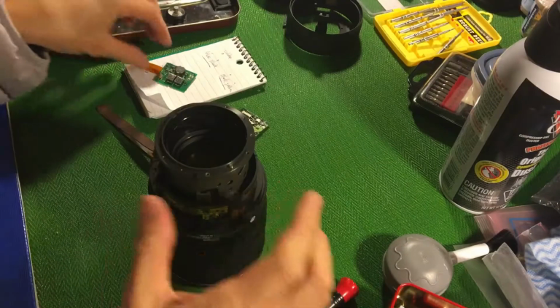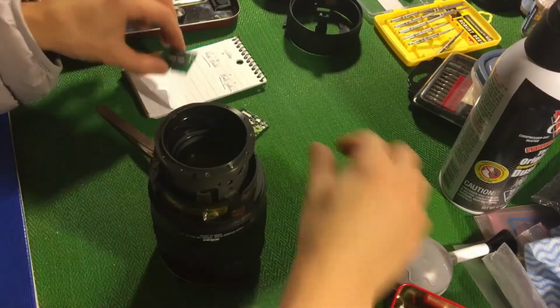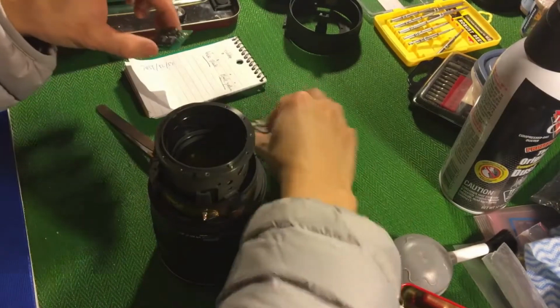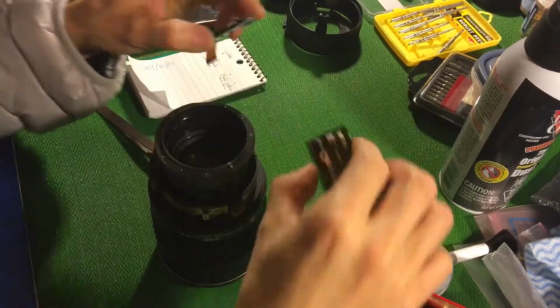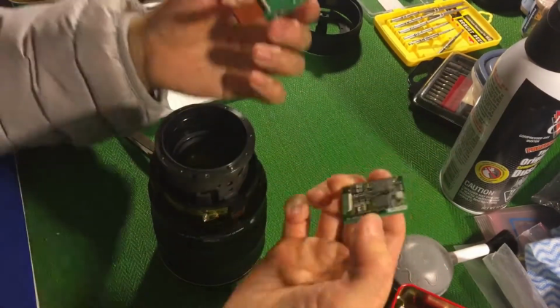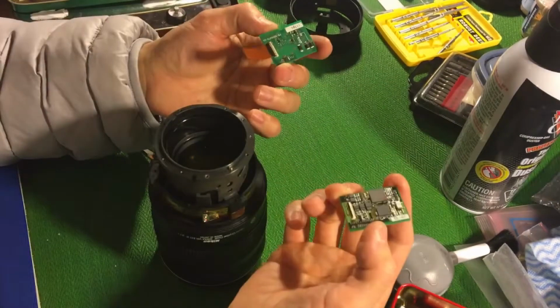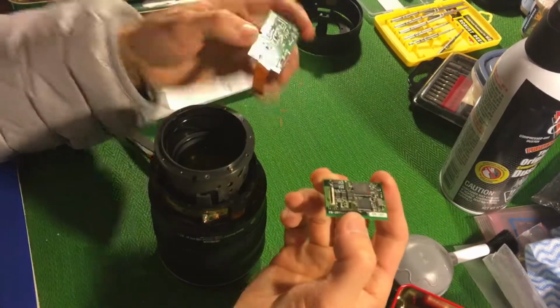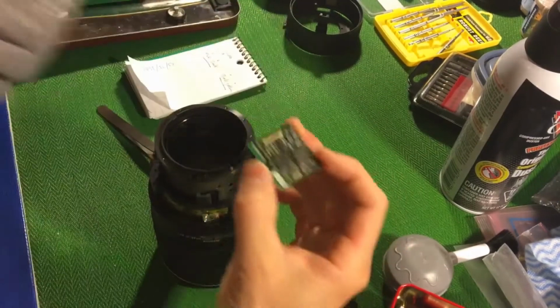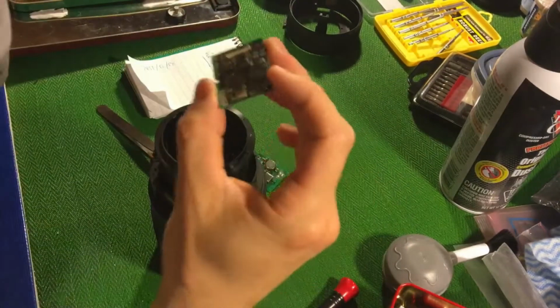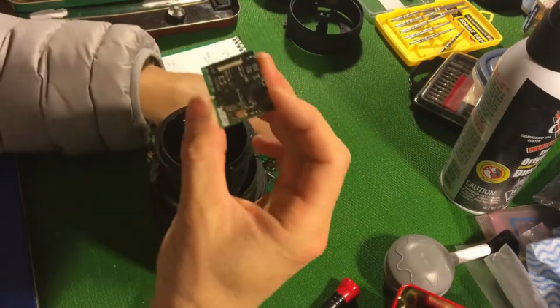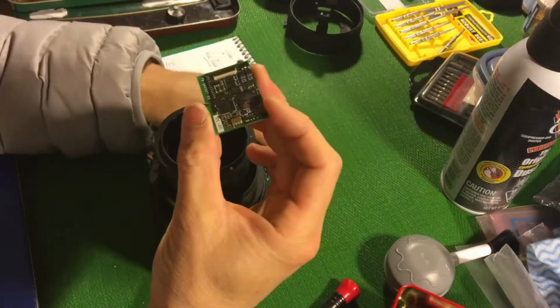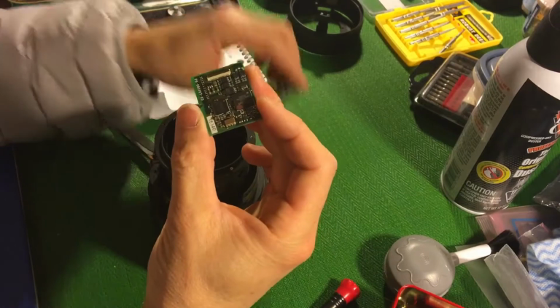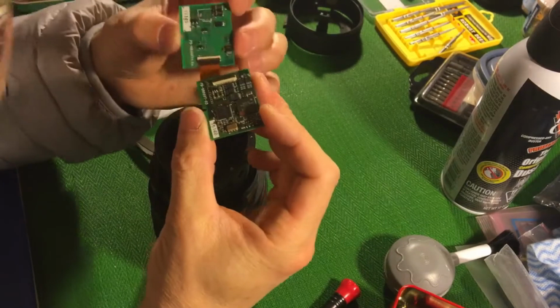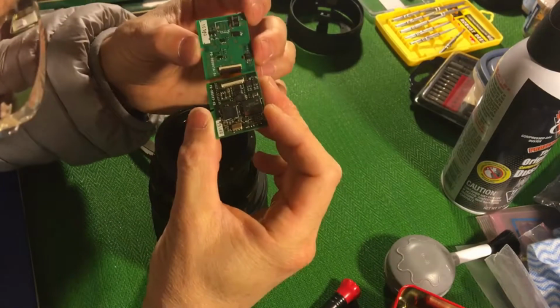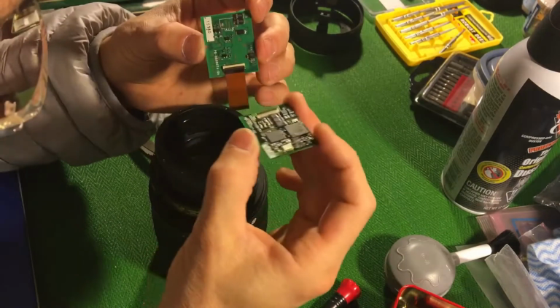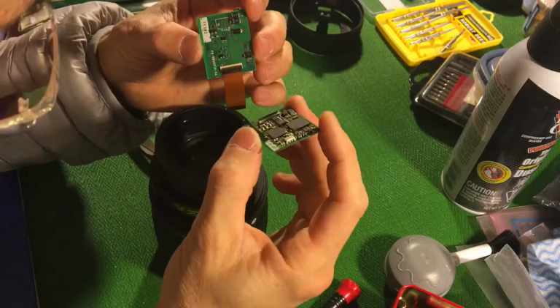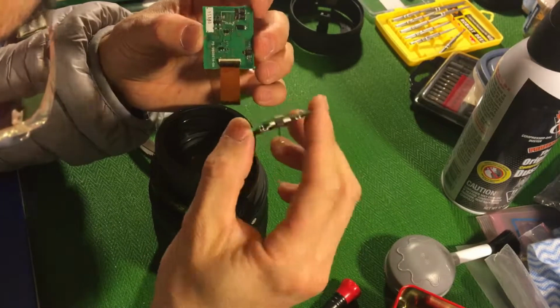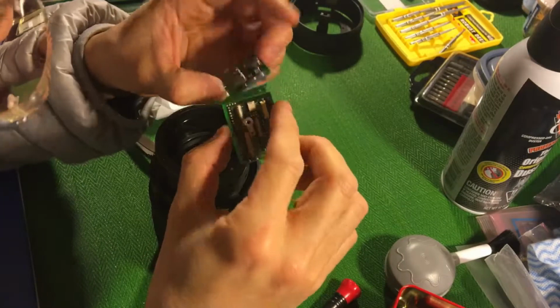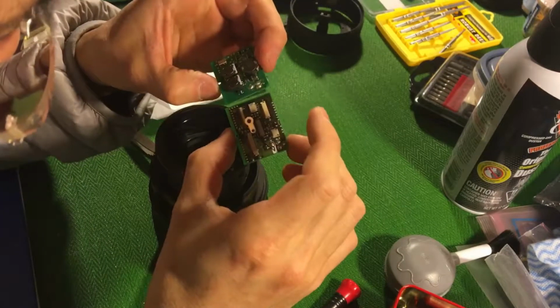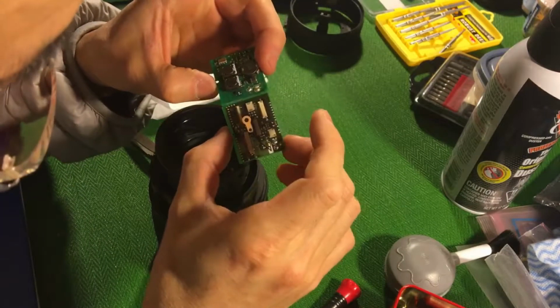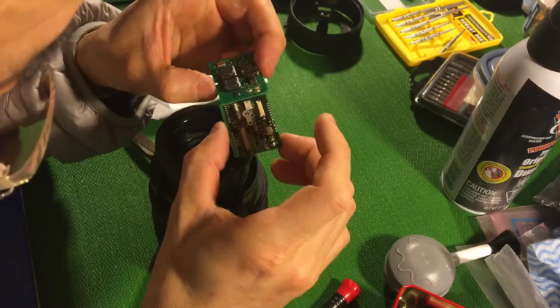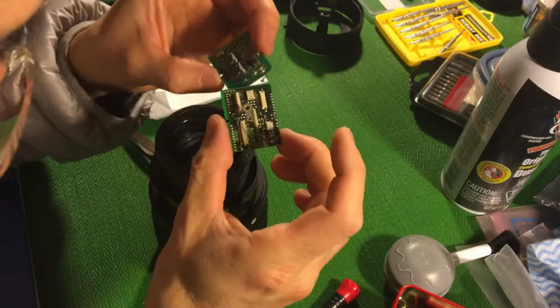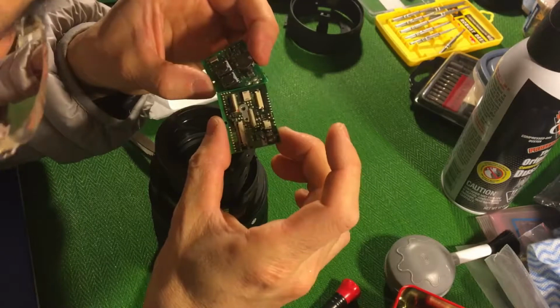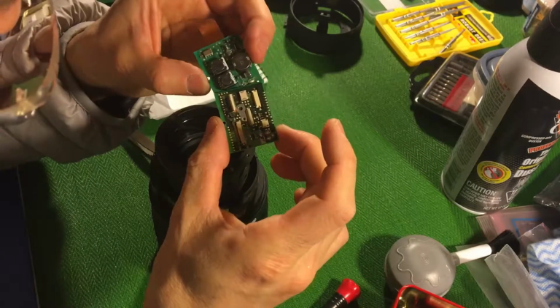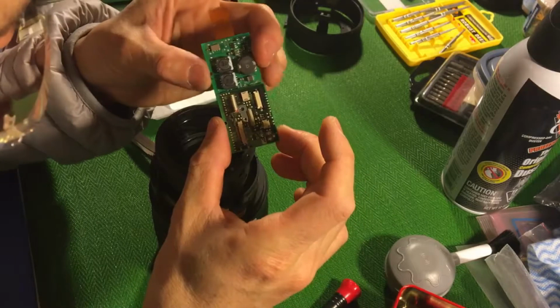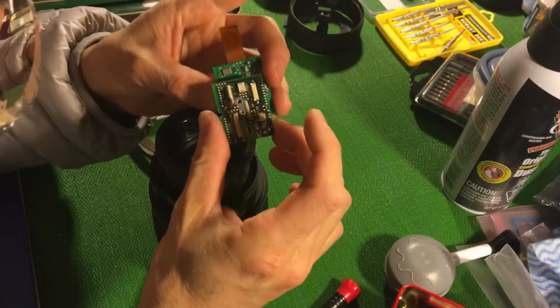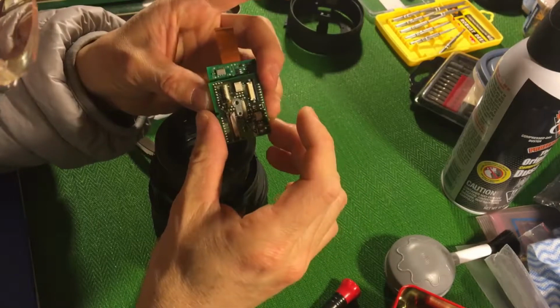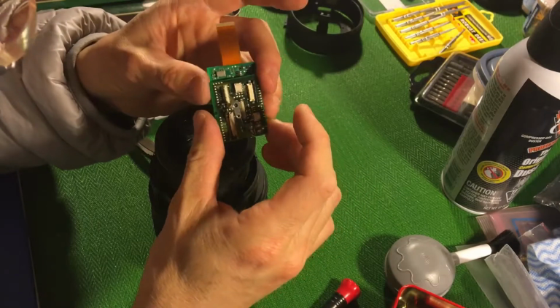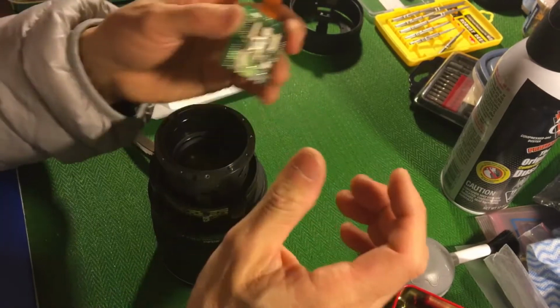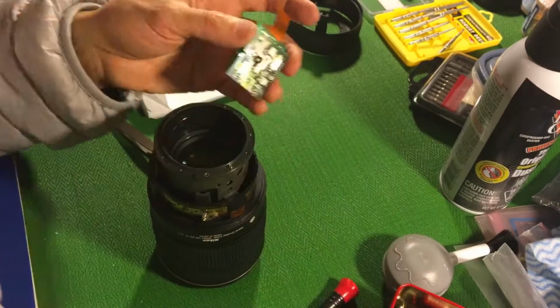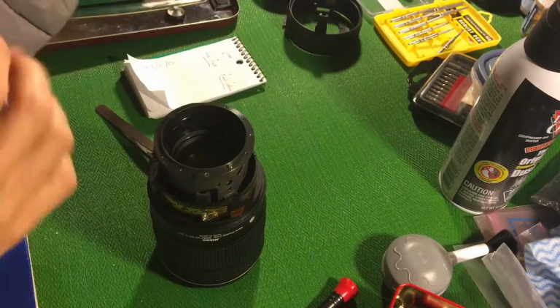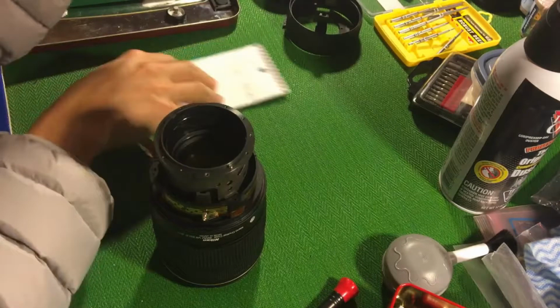The two boards are now off. Carefully examining them, everything looks good — nothing obviously wrong here. So I guess we have to continue to find out where the problem is.